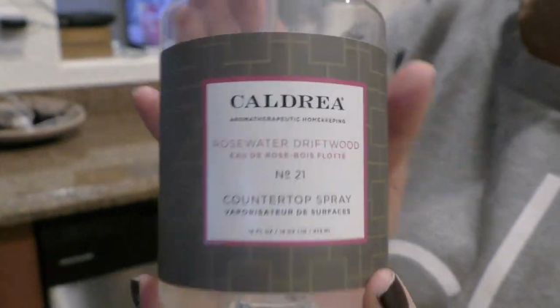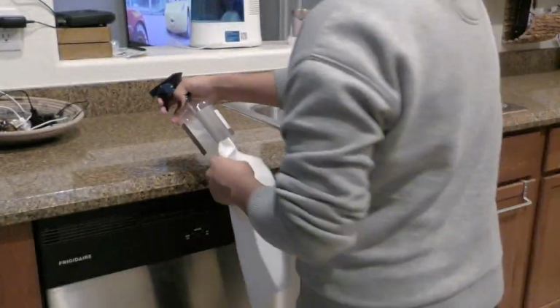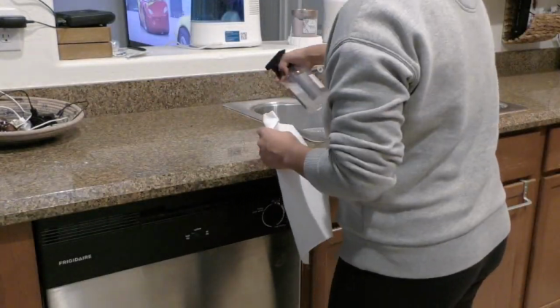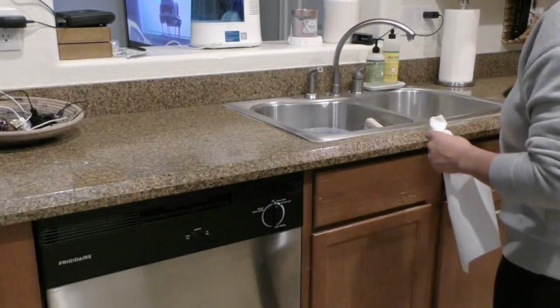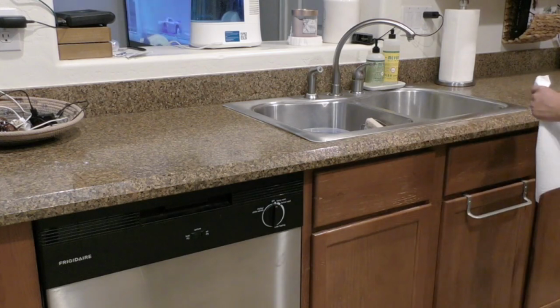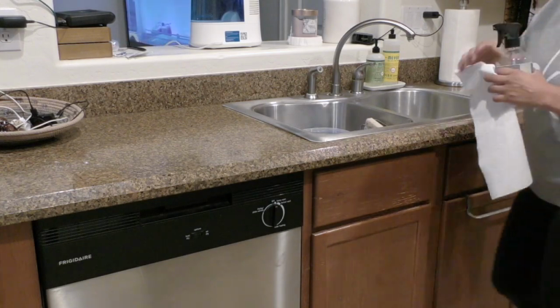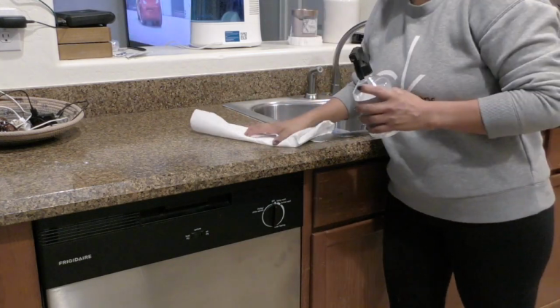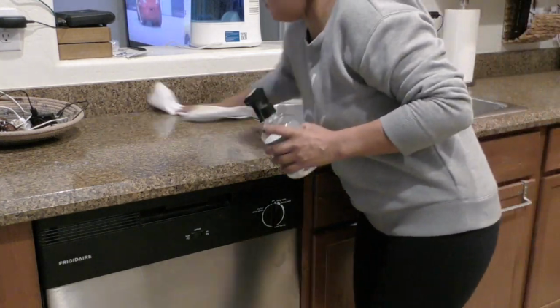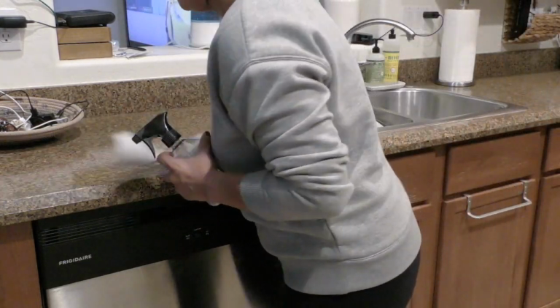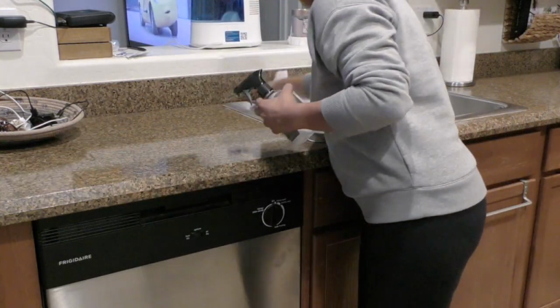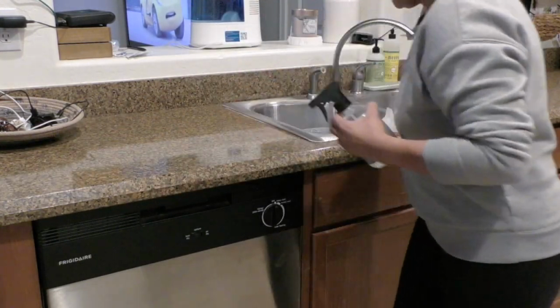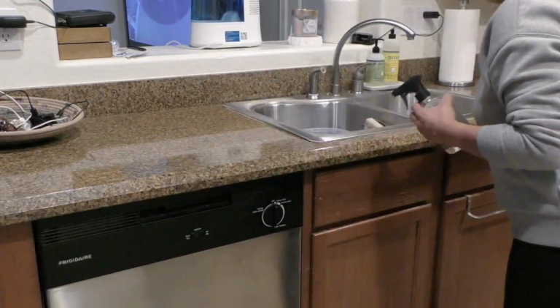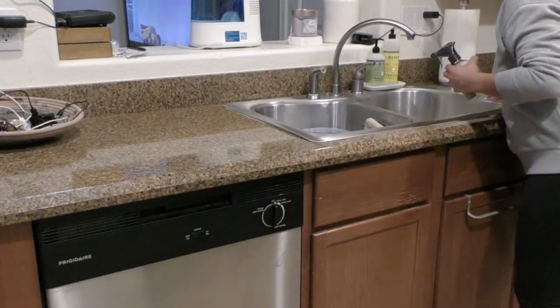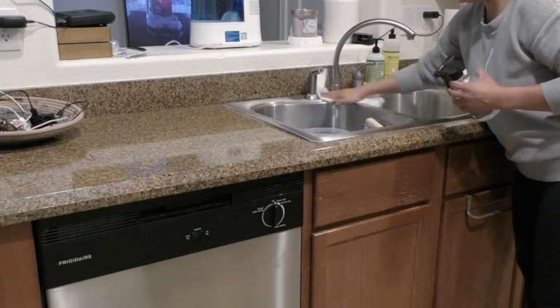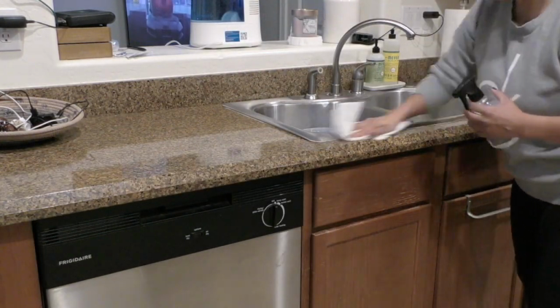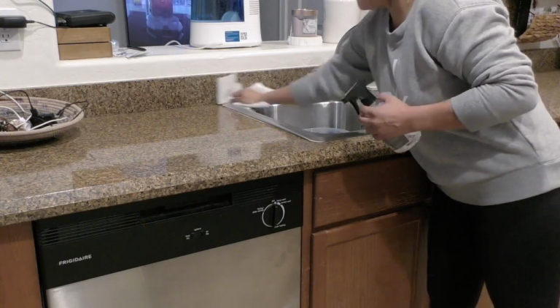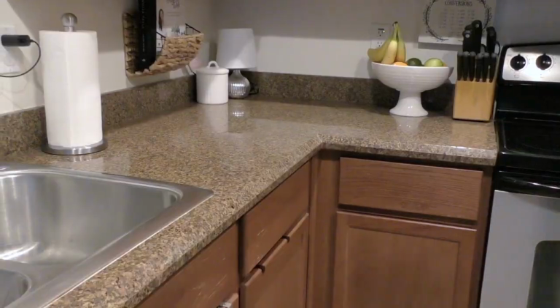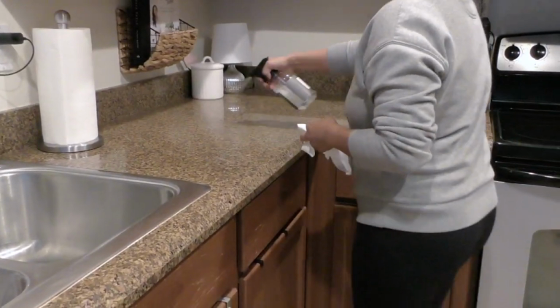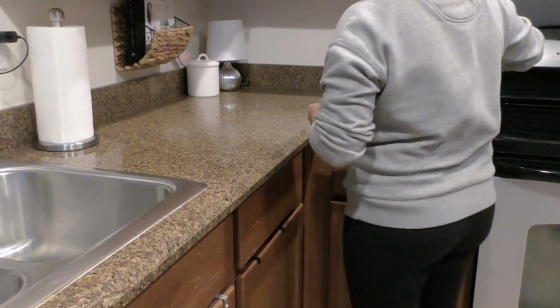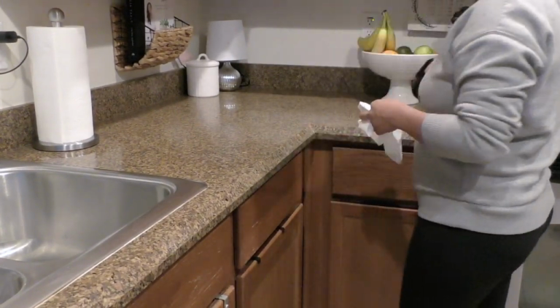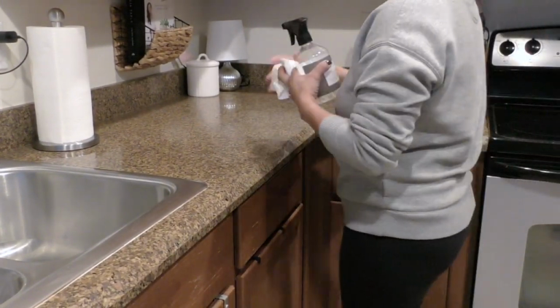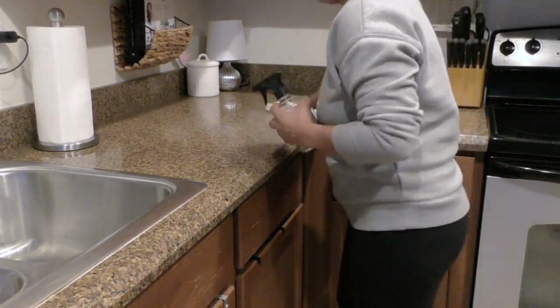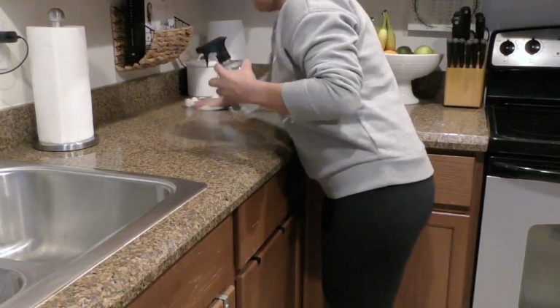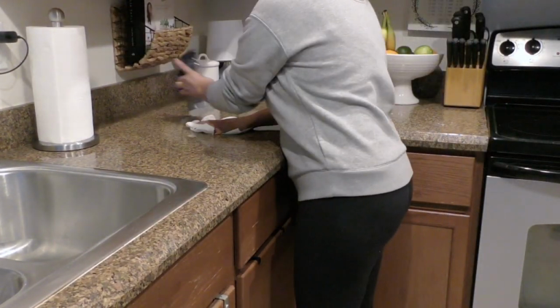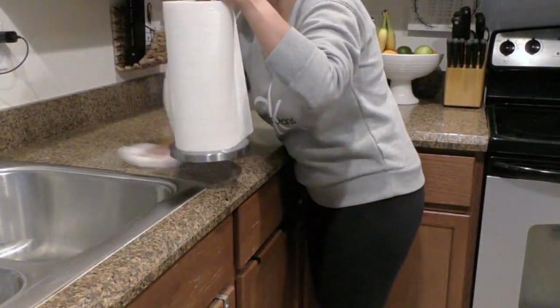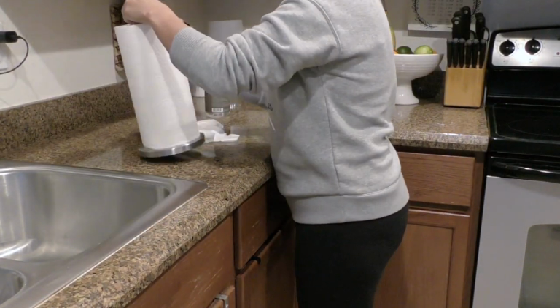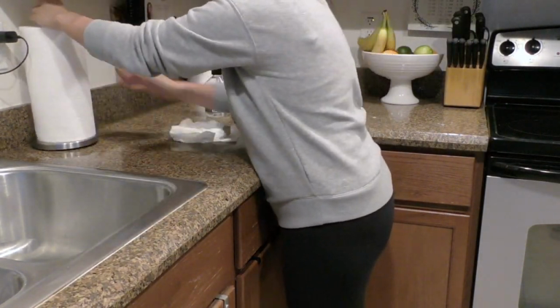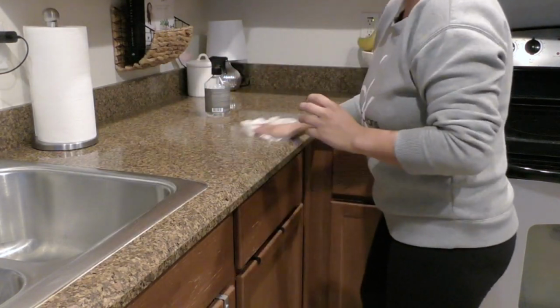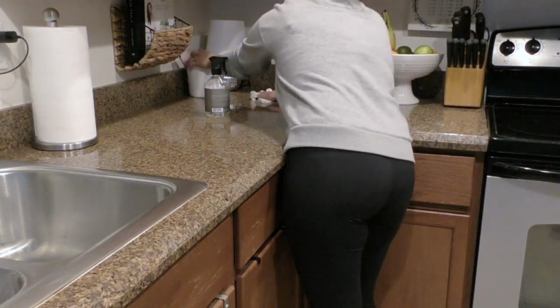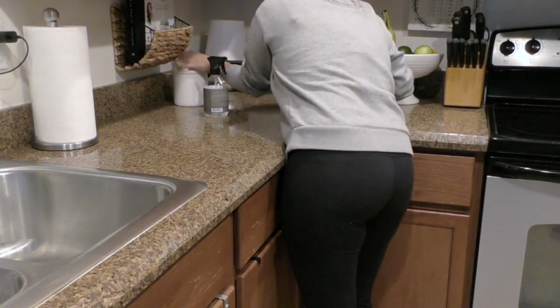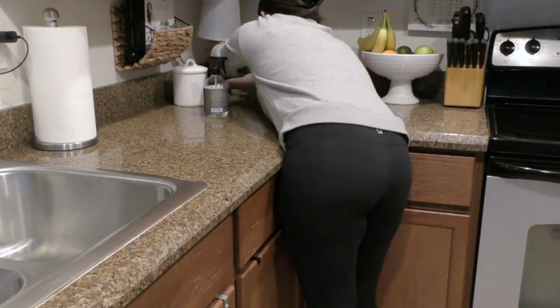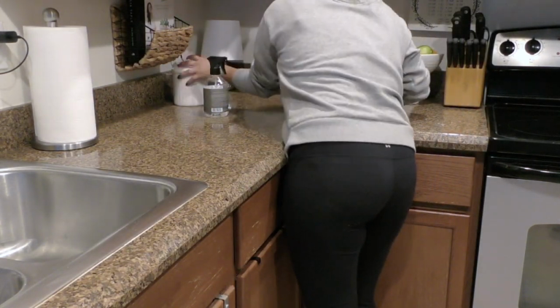Now that all the main areas of the kitchen are organized and clean, I'm just going to start cleaning the countertops with the Caldrea countertop spray.